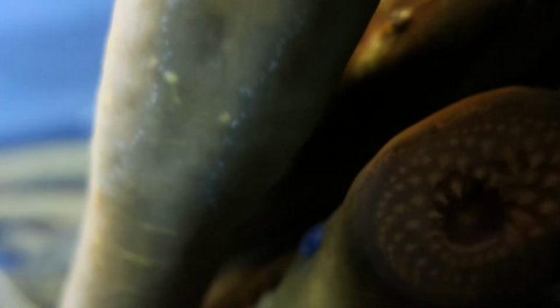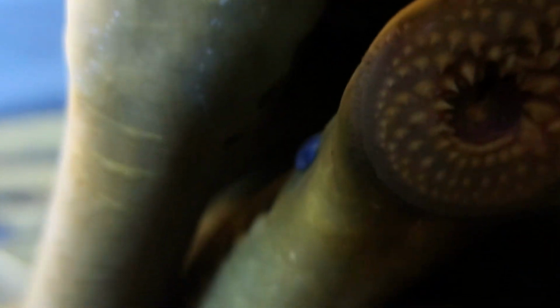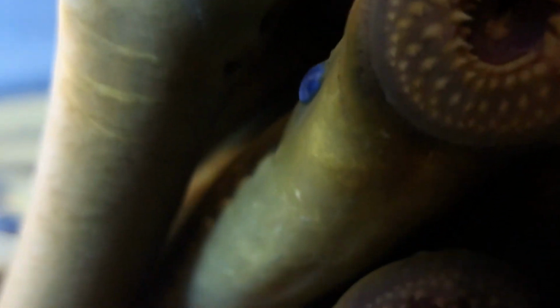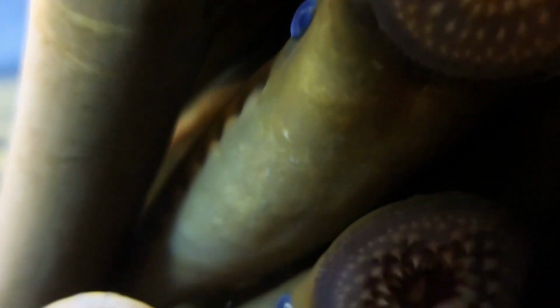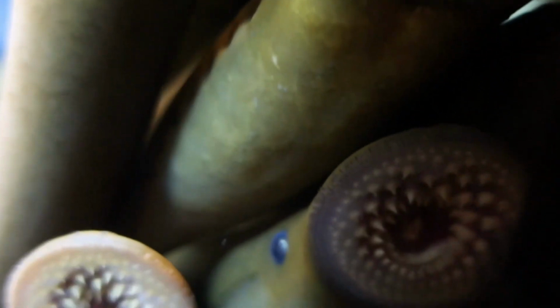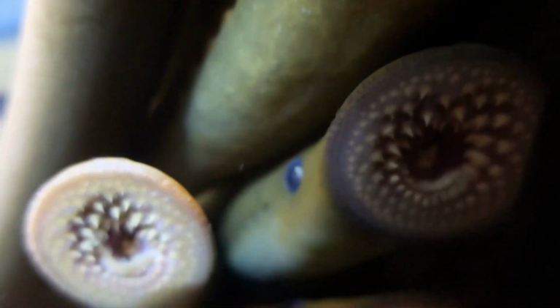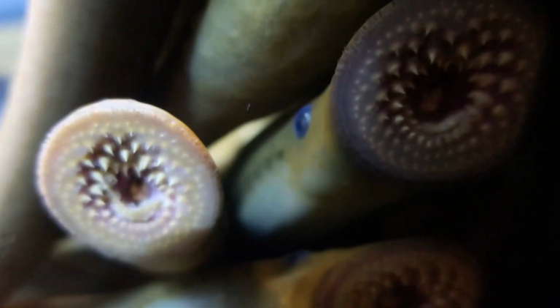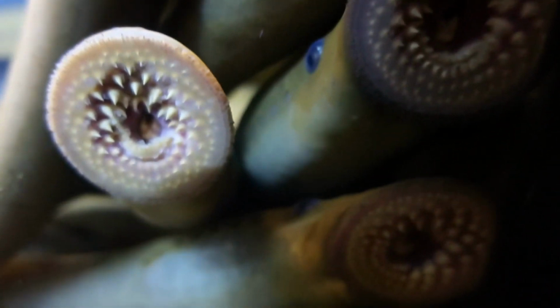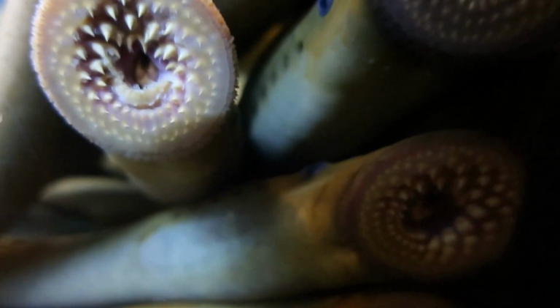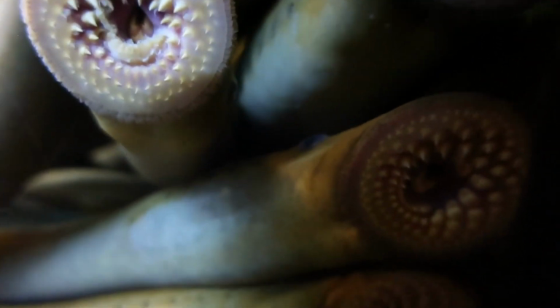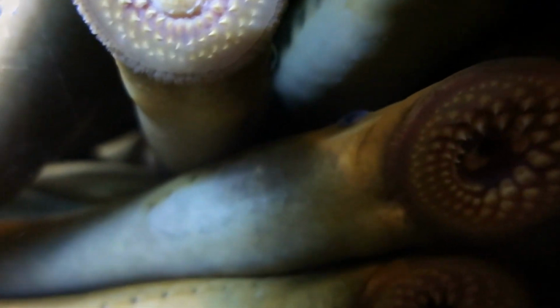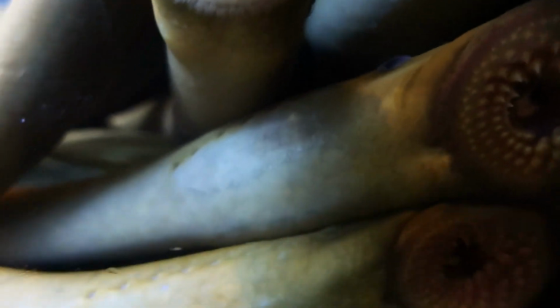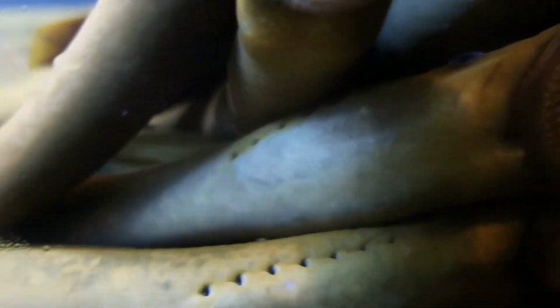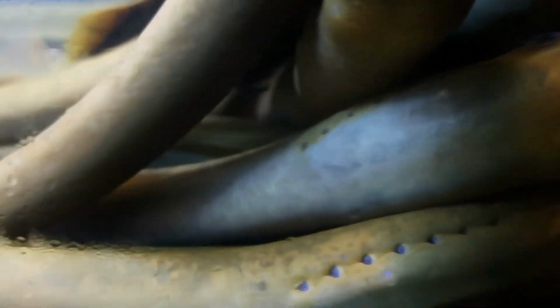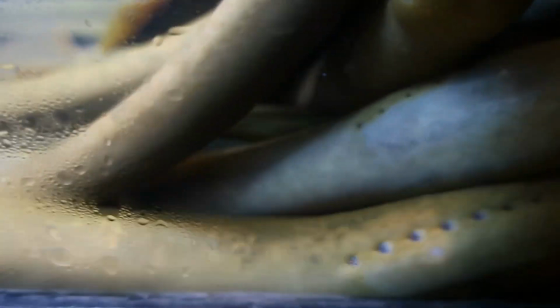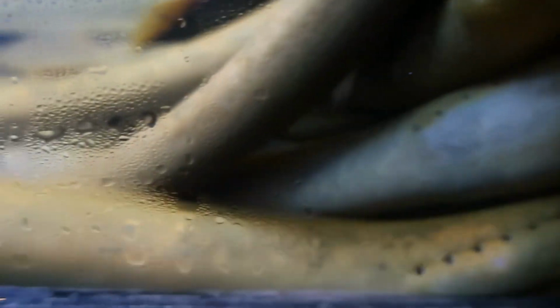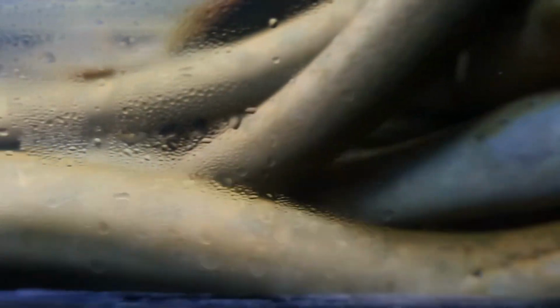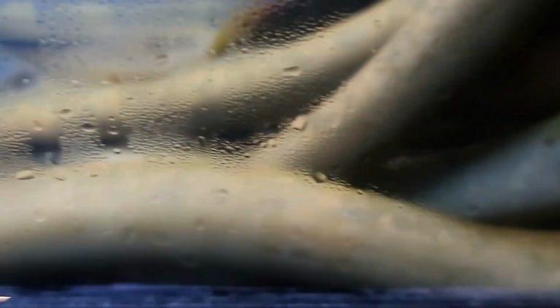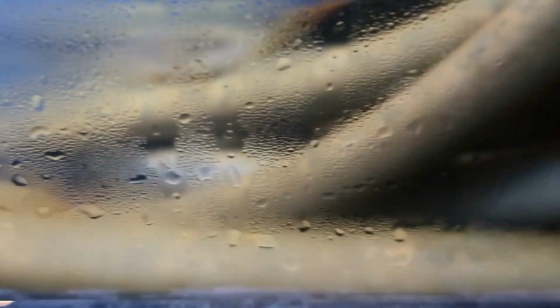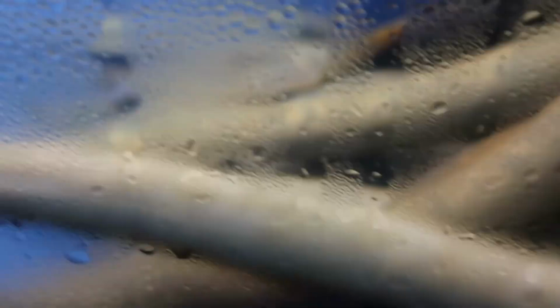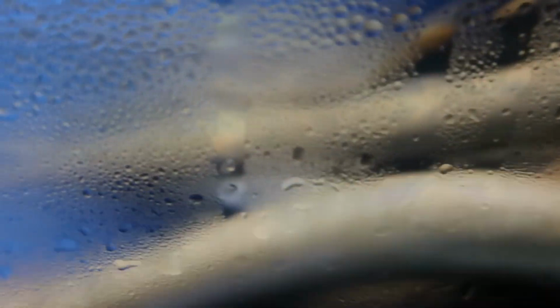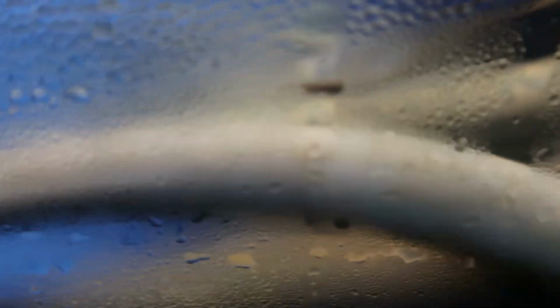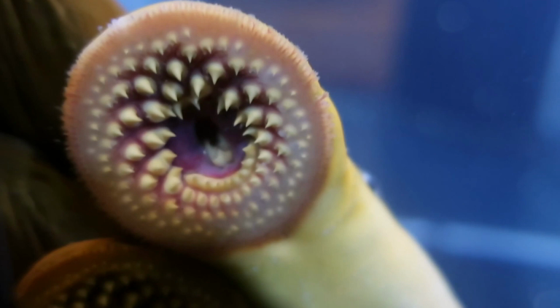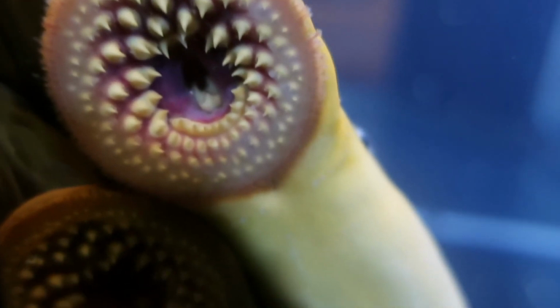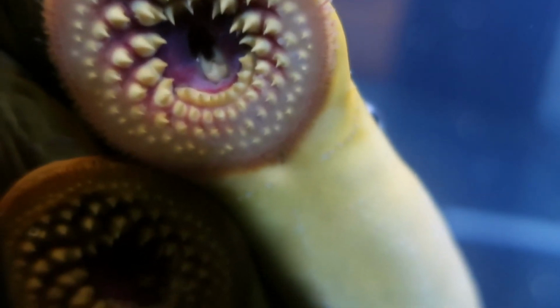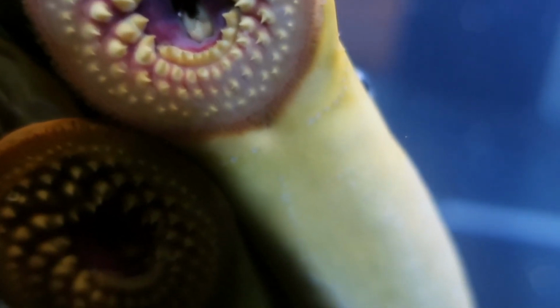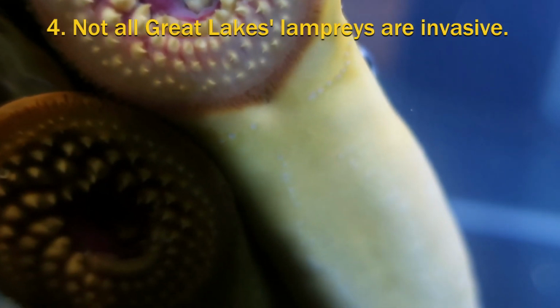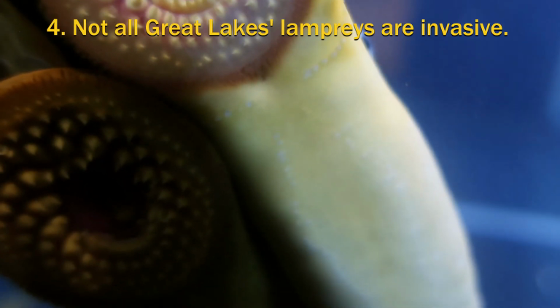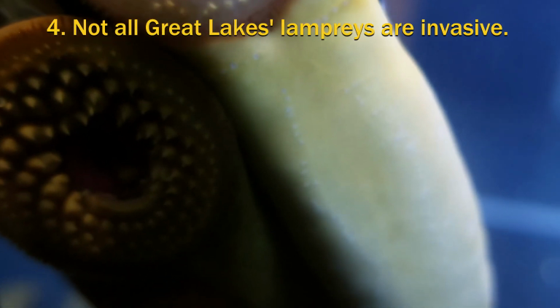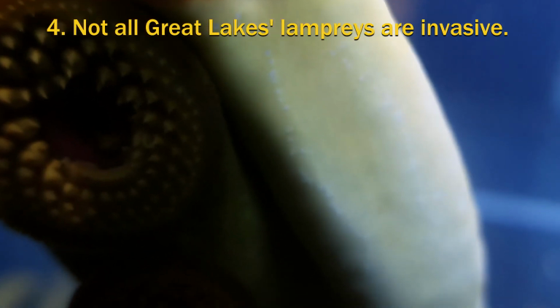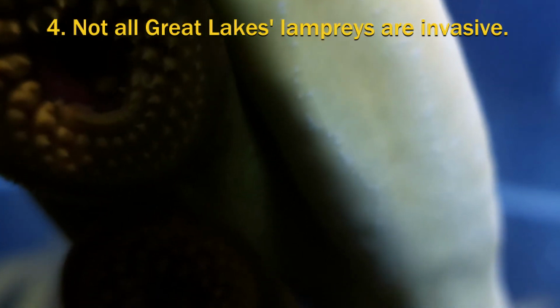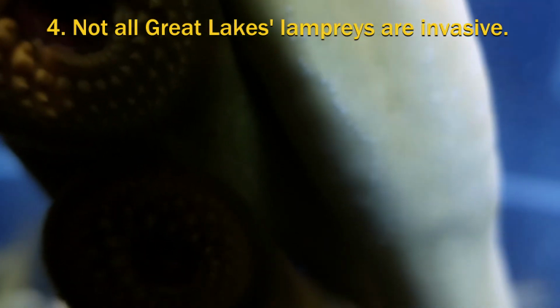they found their way to the Great Lakes in the 1800s, where because they prey on whitefish, lake trout, and salmon, they've really disrupted the freshwater ecosystem. Not all lampreys are invasive to the Great Lakes — there are actually a number of native lampreys,